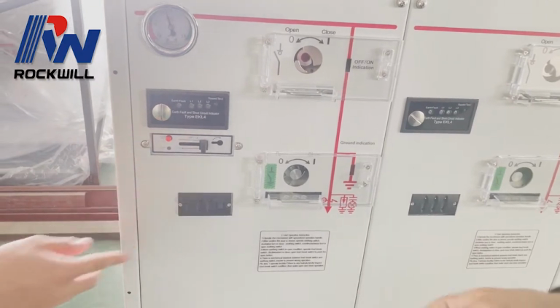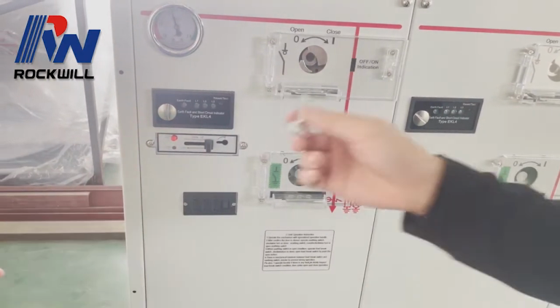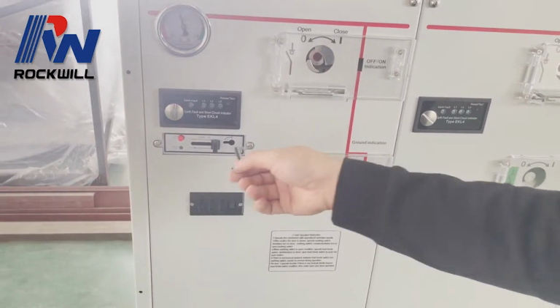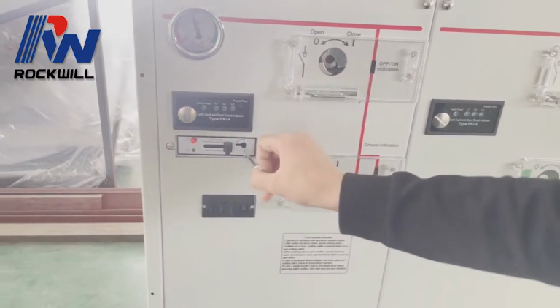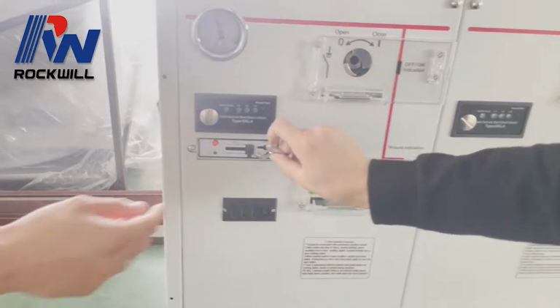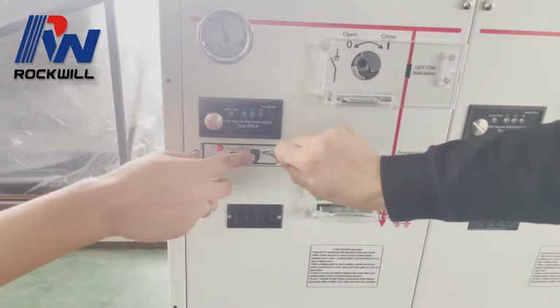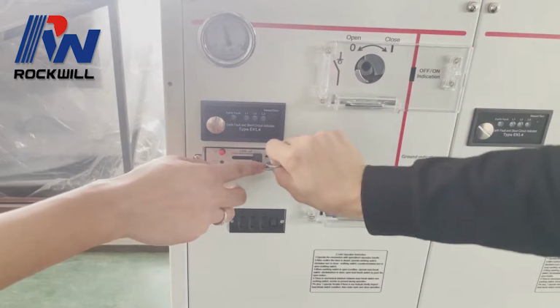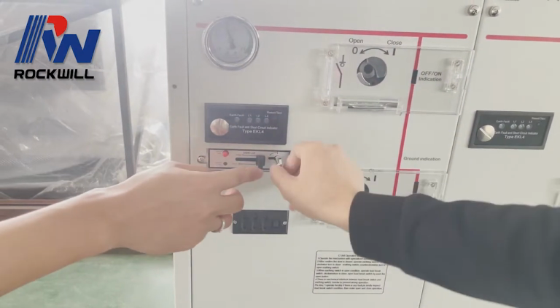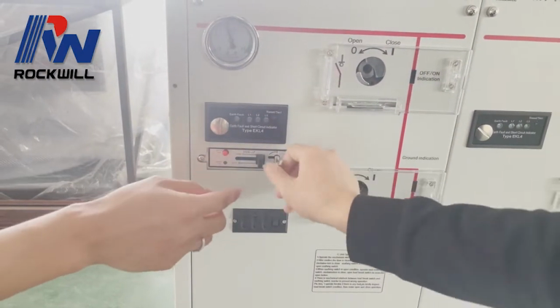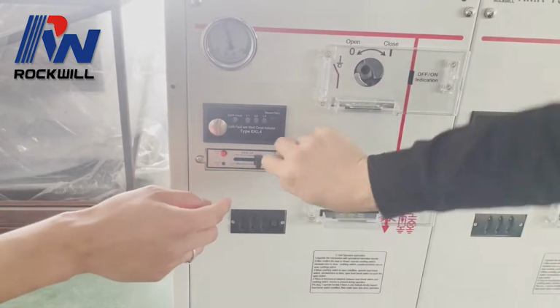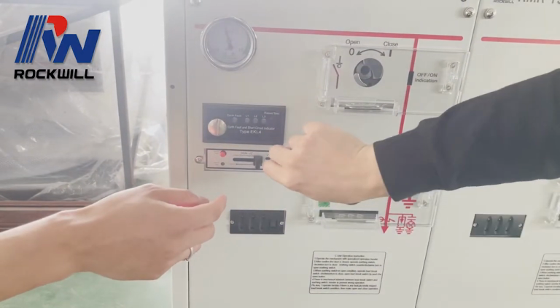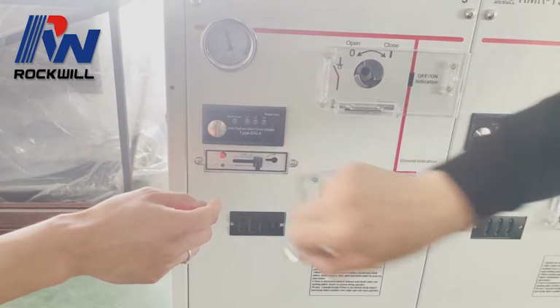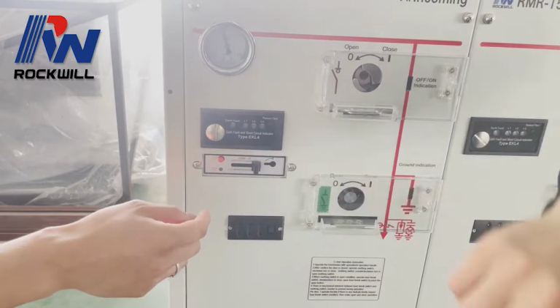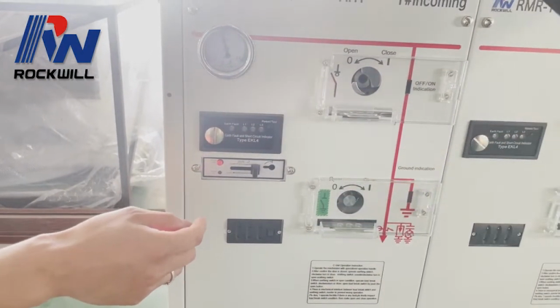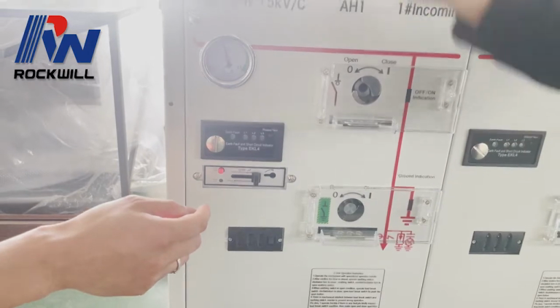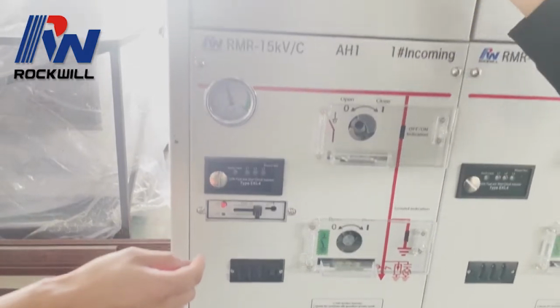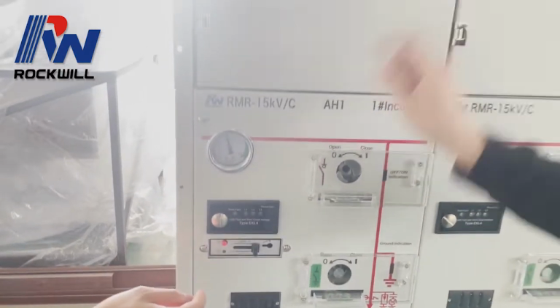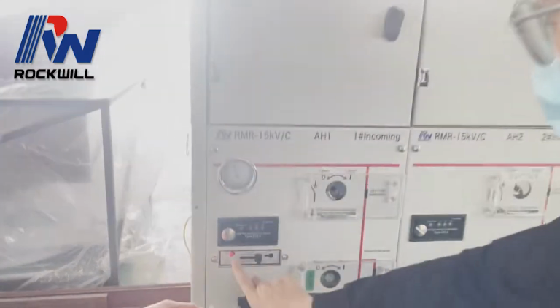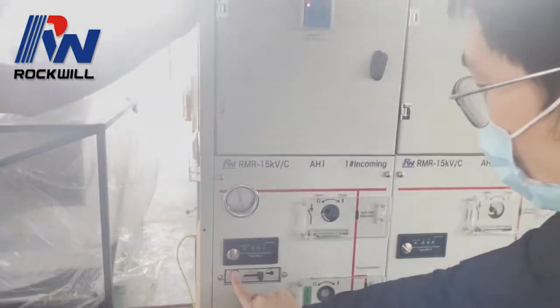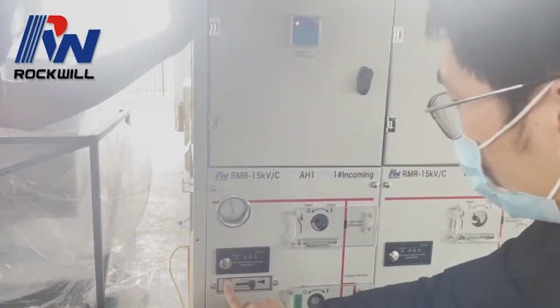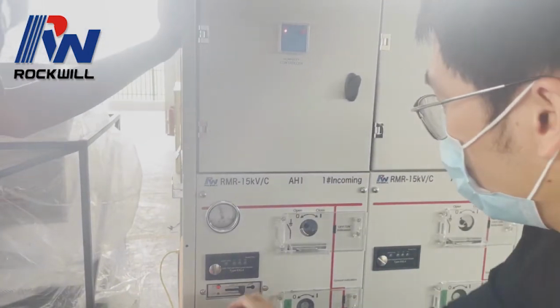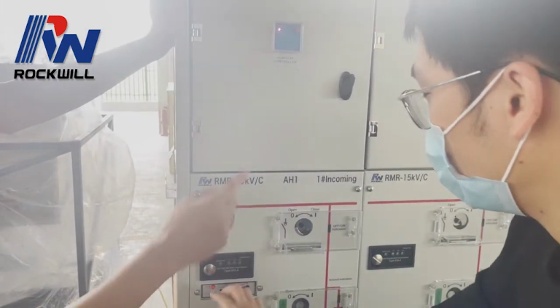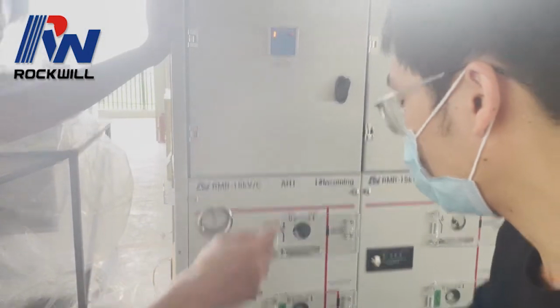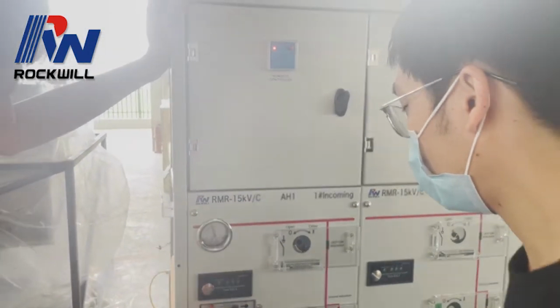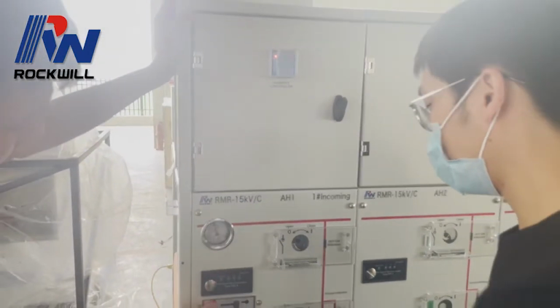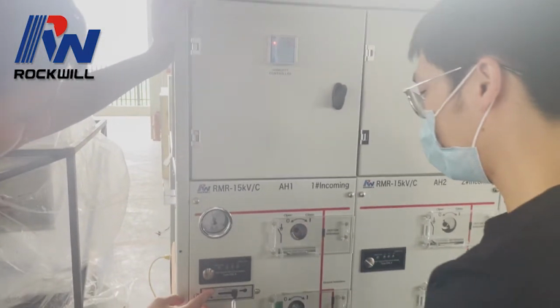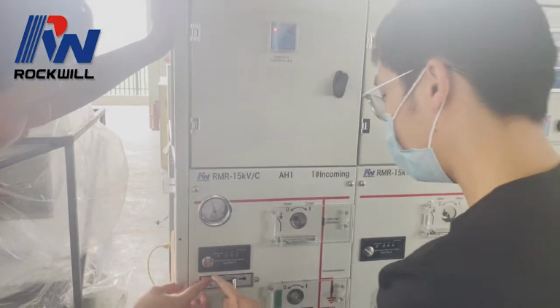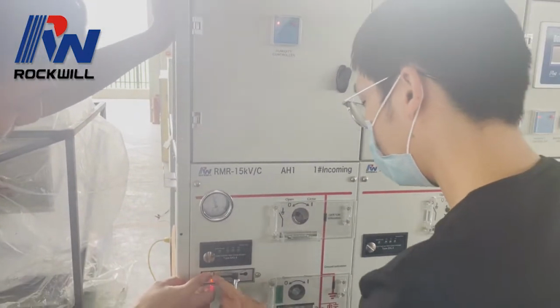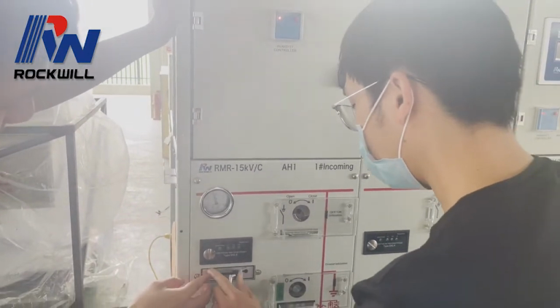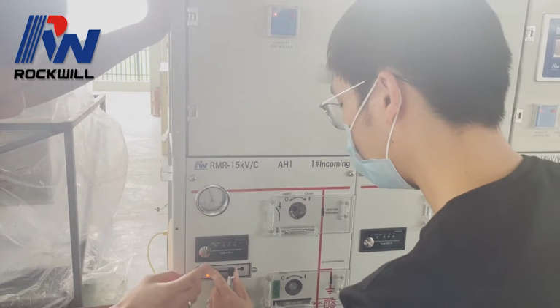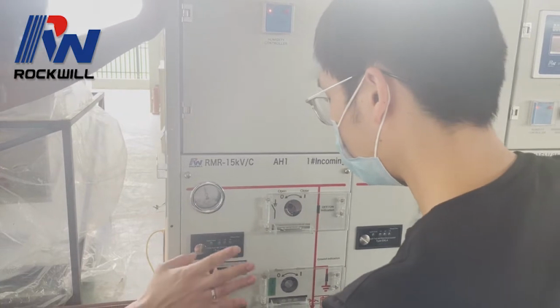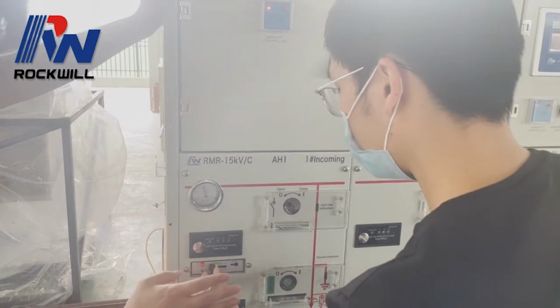You can use this key to turn it on. You can also use this button after it is powered to unlock.